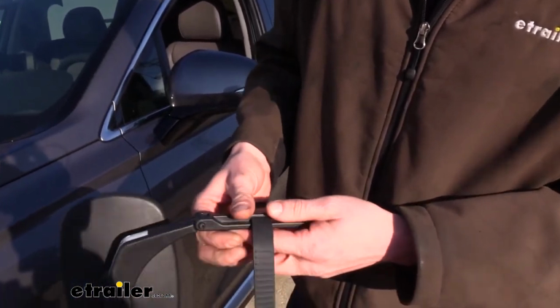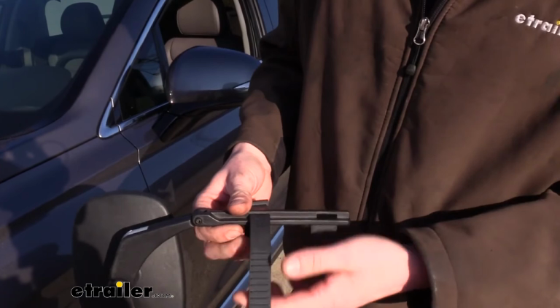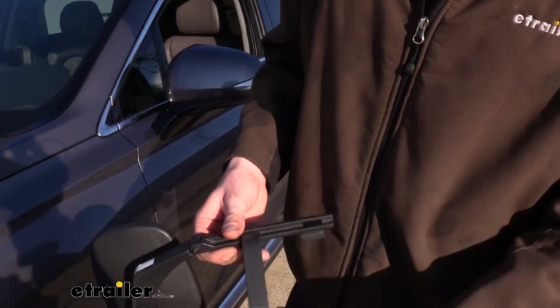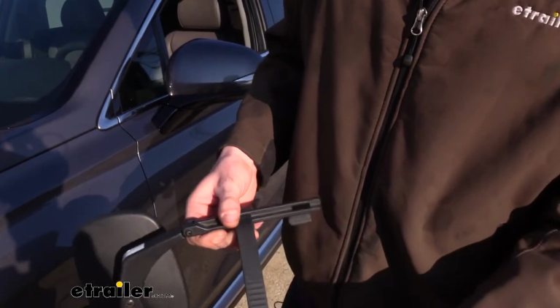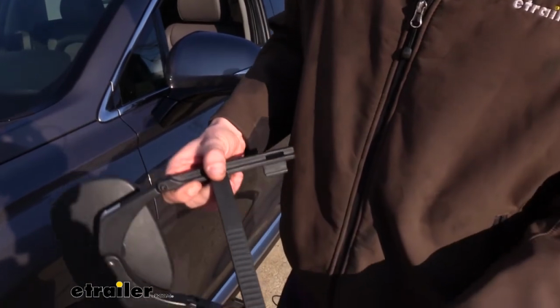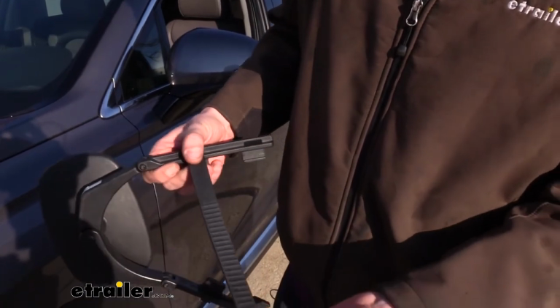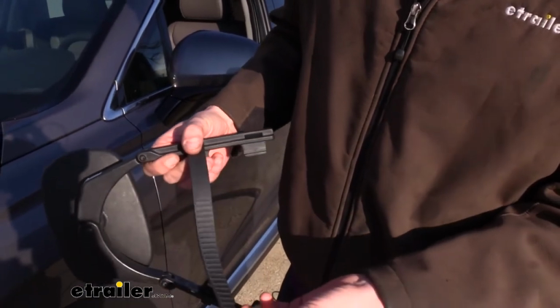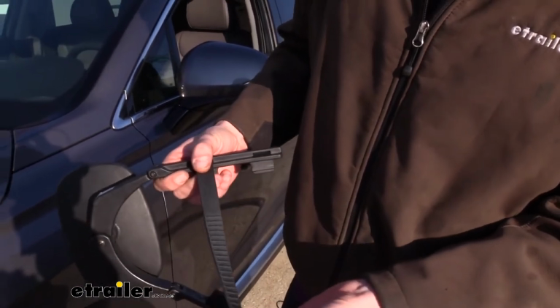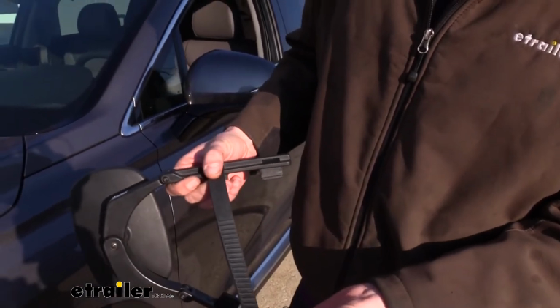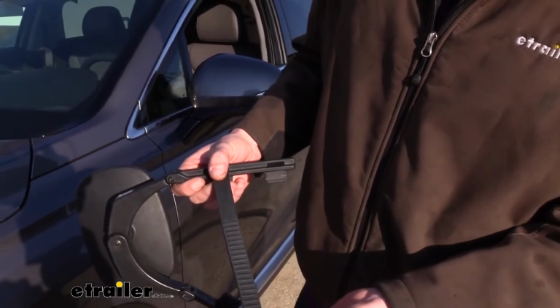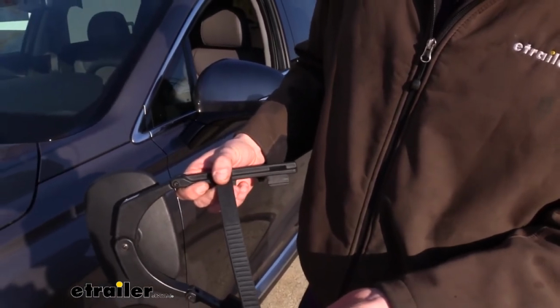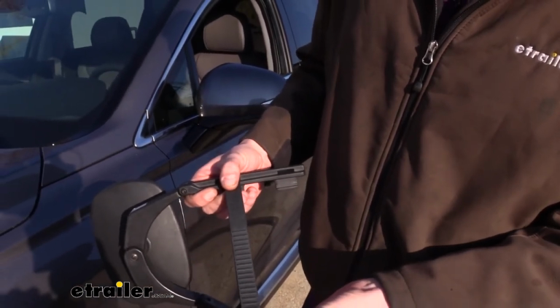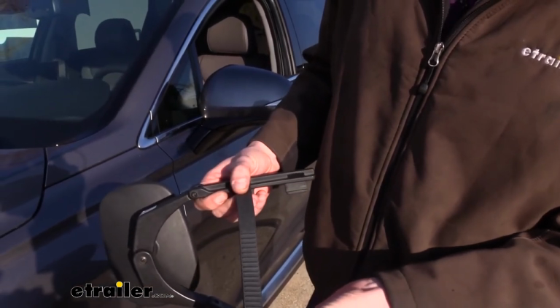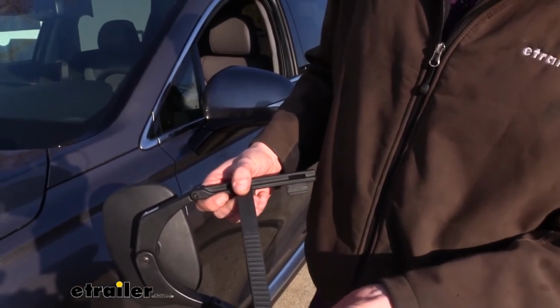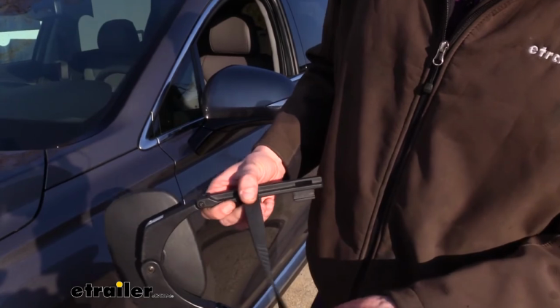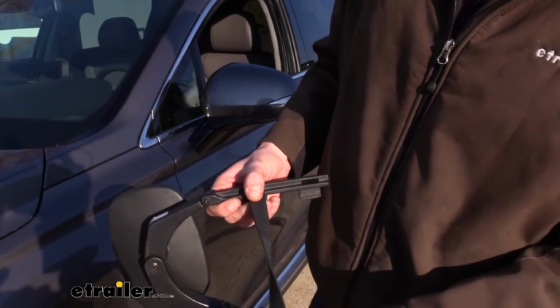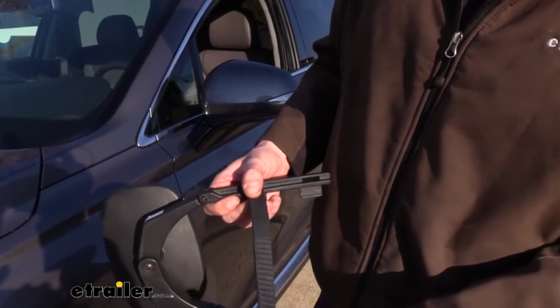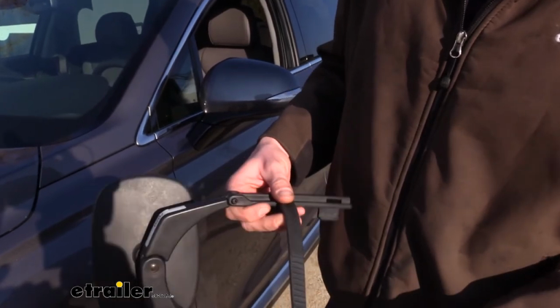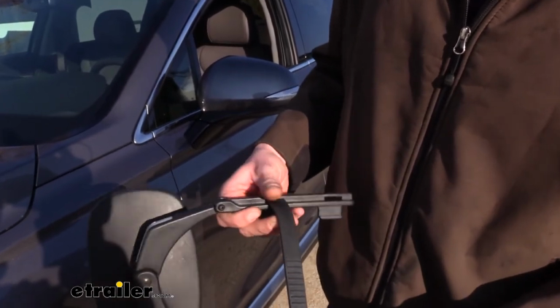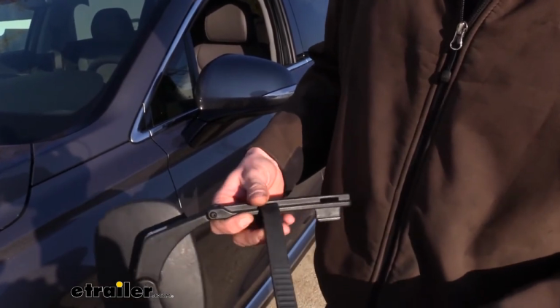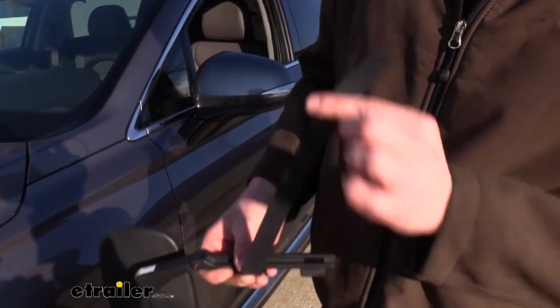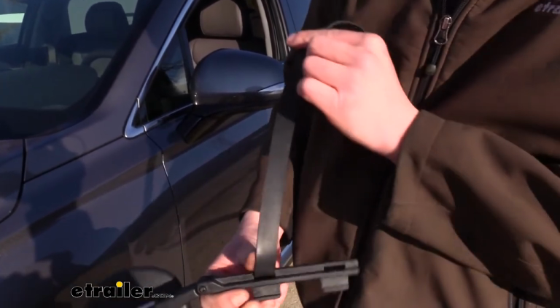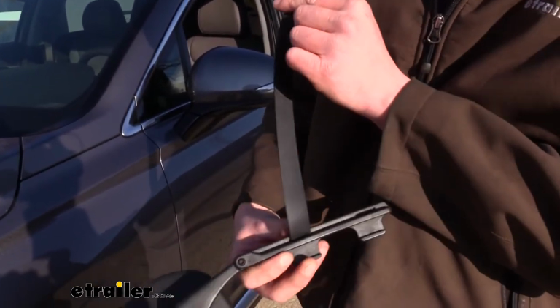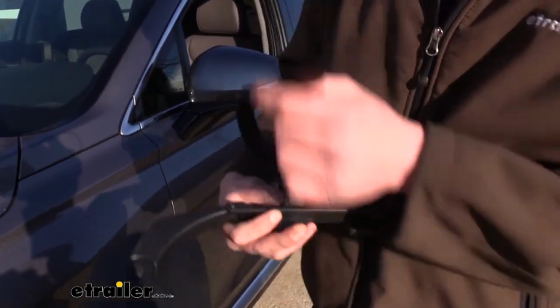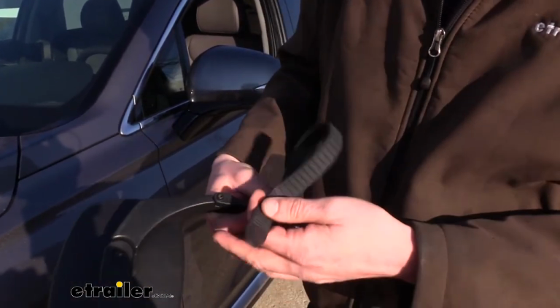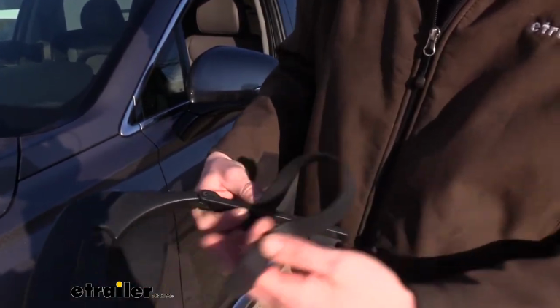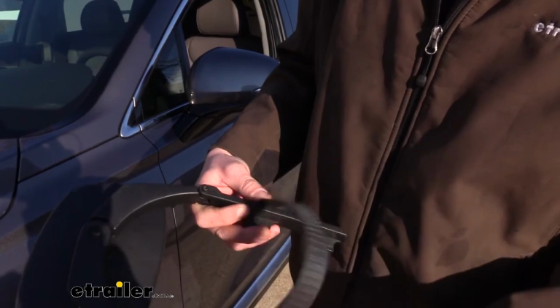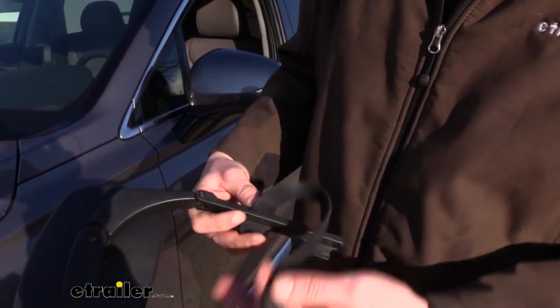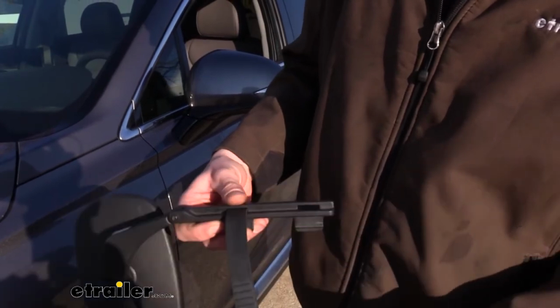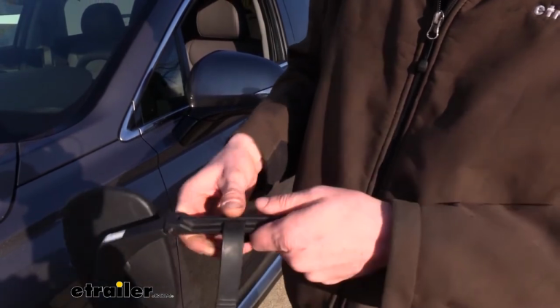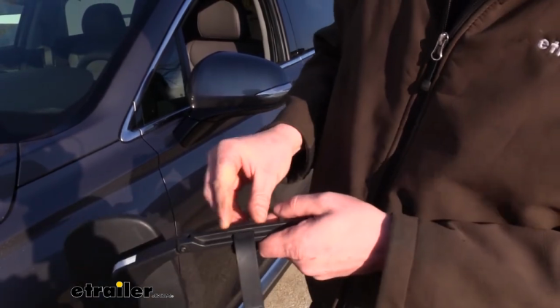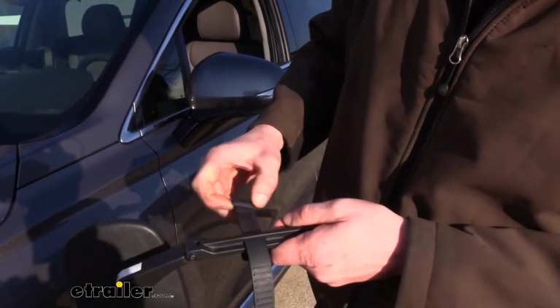You'll just want to take note of the position here. As you can see, we've got the grooved edges on one side and smooth on the other. The smooth side is facing towards the inside of our mirror, between our arms. So just make note of that.